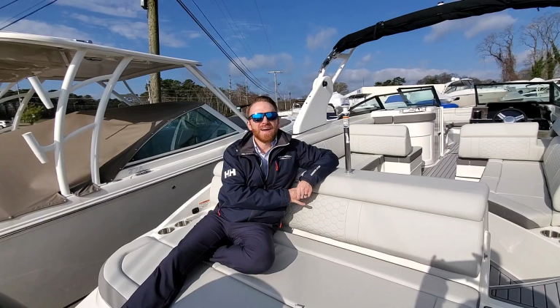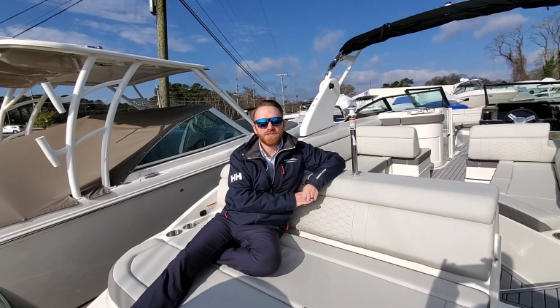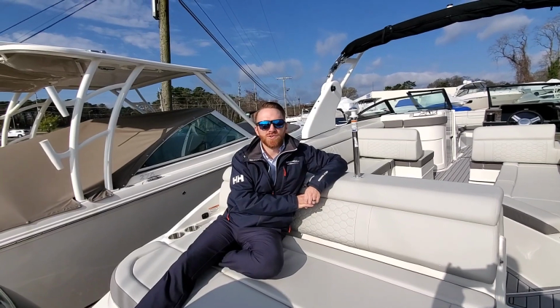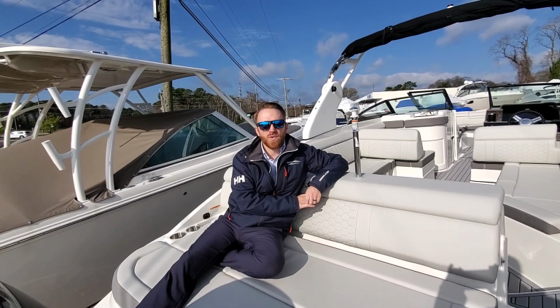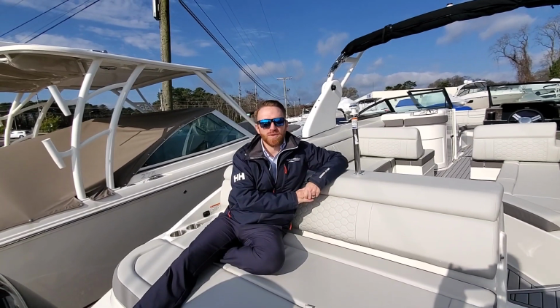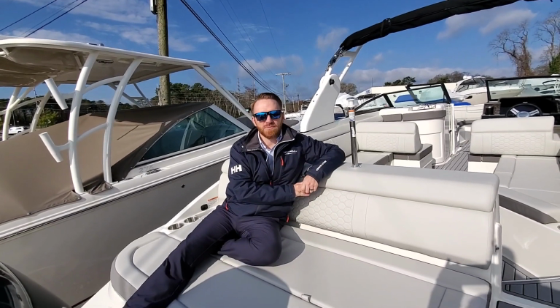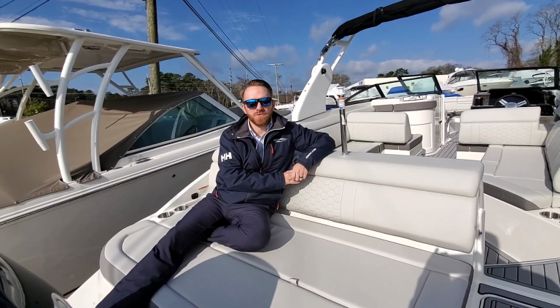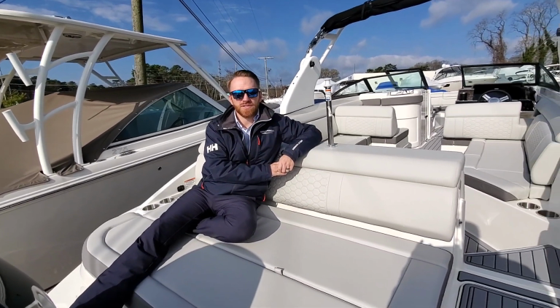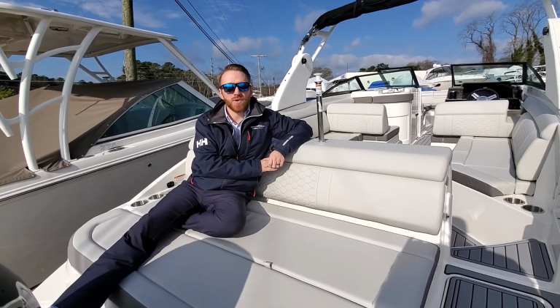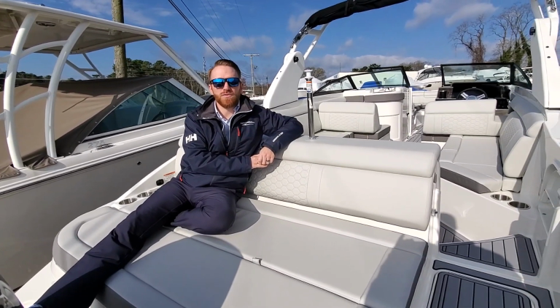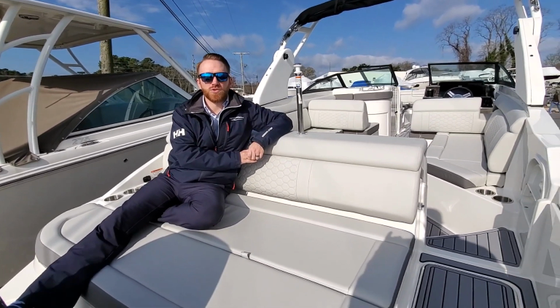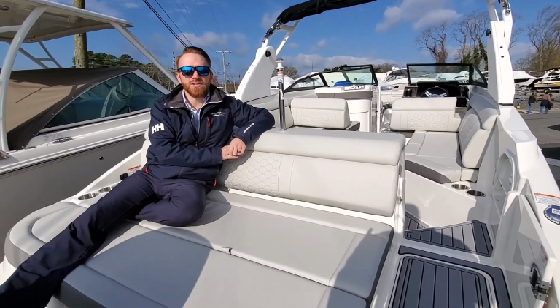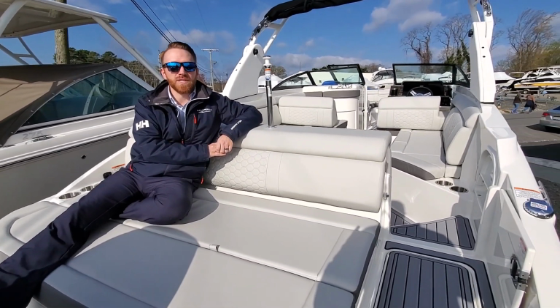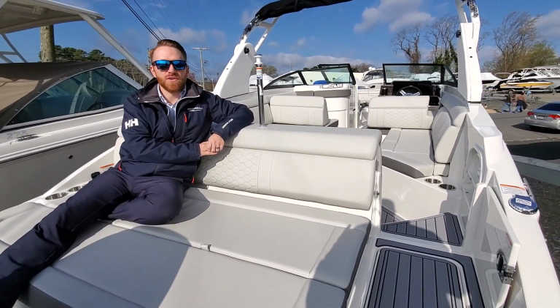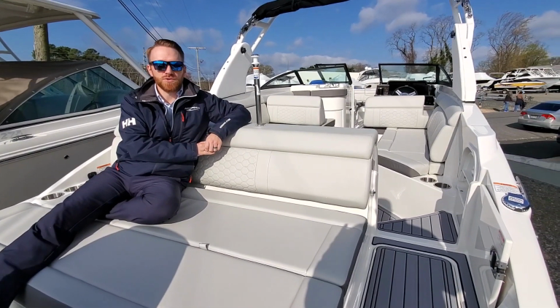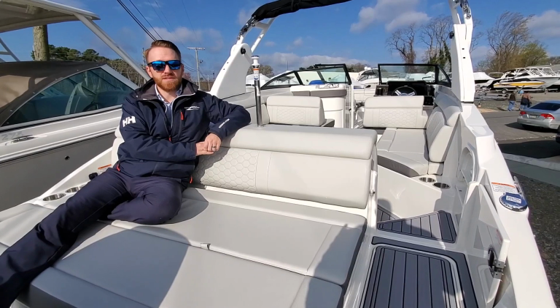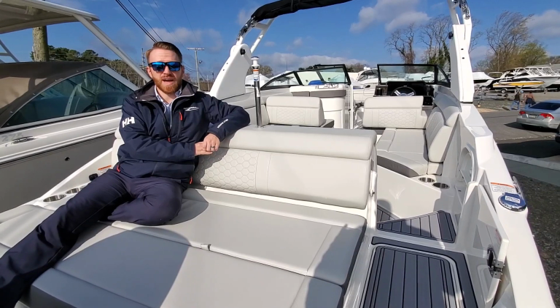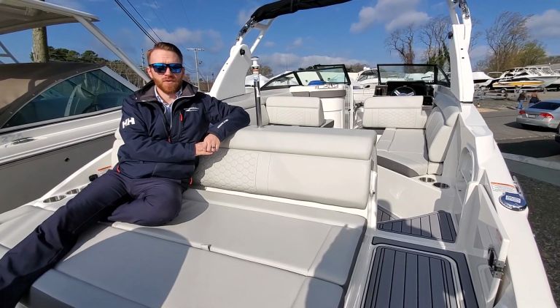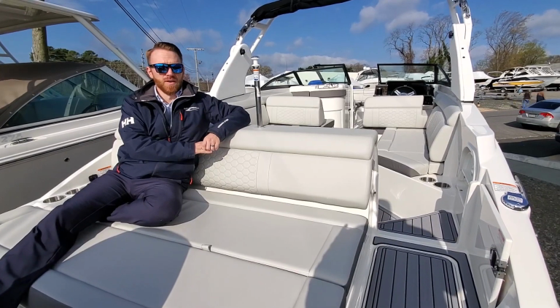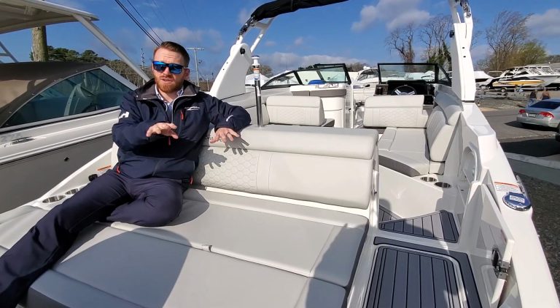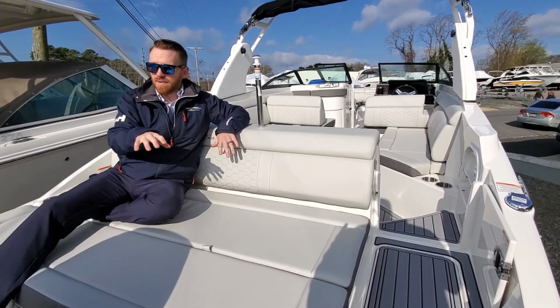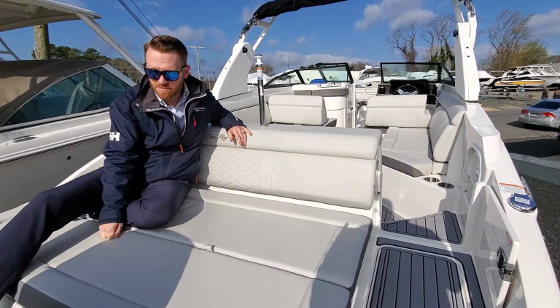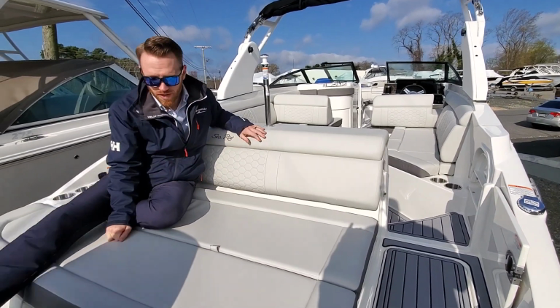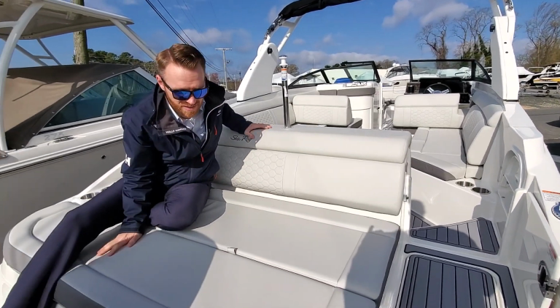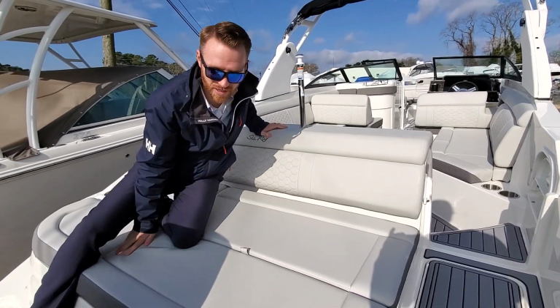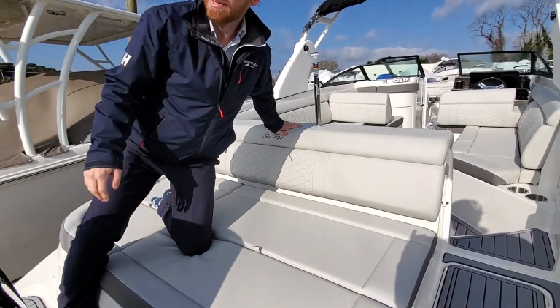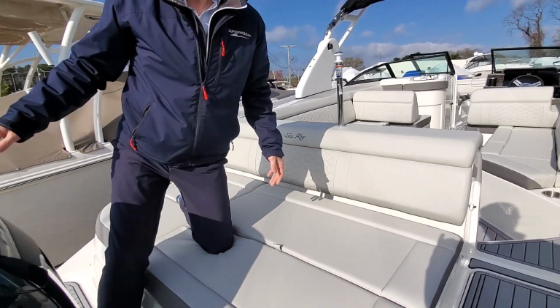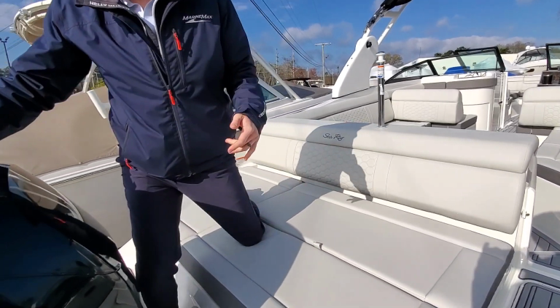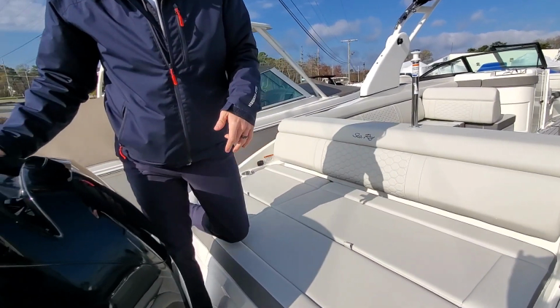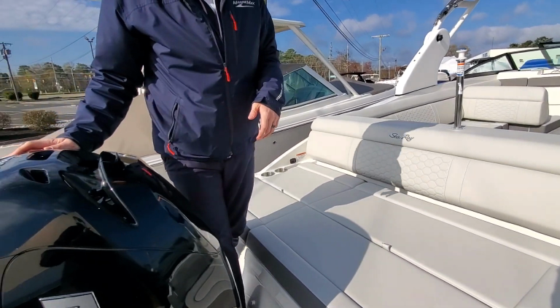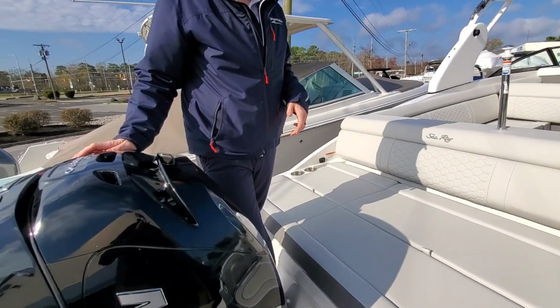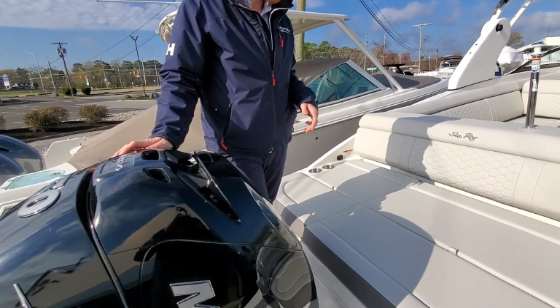Hi guys, this is Peter Soma with MarineMax in Brick, New Jersey. I'm here to walk you through our 2020 Sea Ray 270 Sundeck Outboard. First off, I apologize about the wind — it is a little windy, so if it is a little bit noisy, I do apologize.